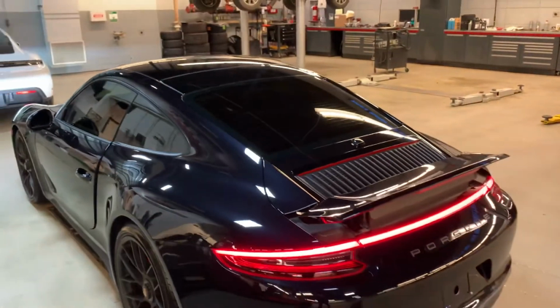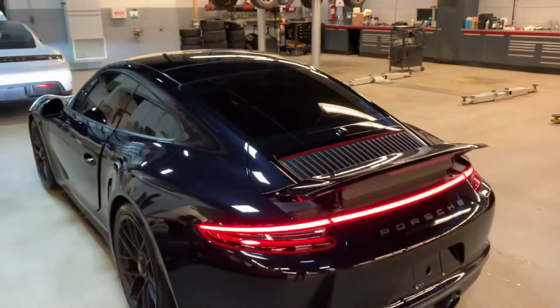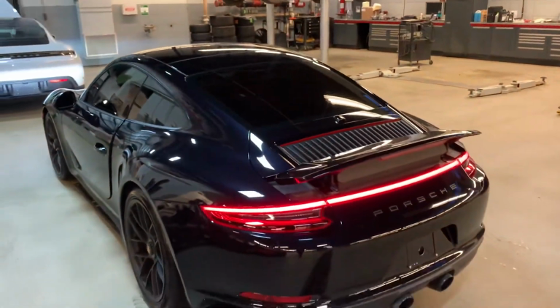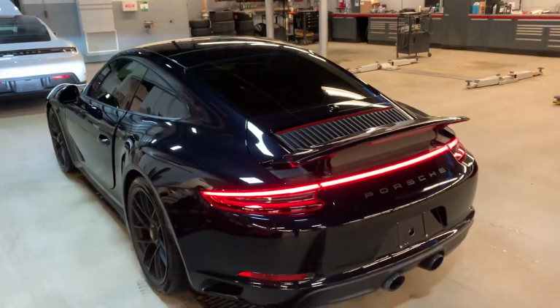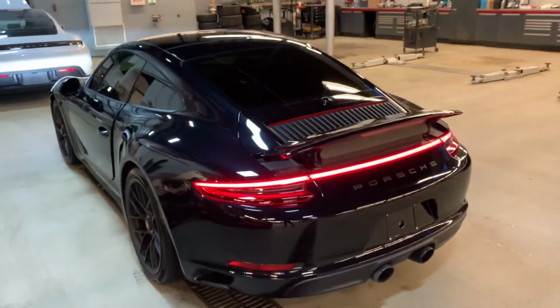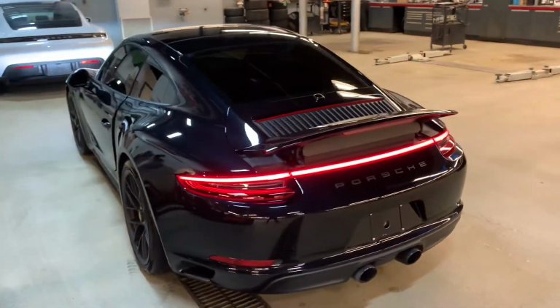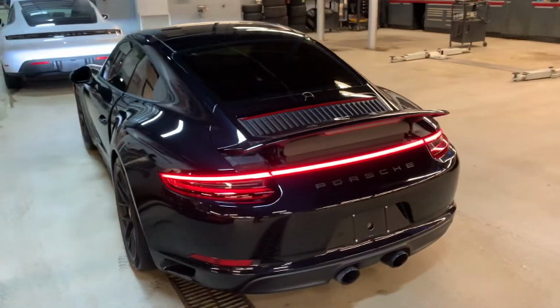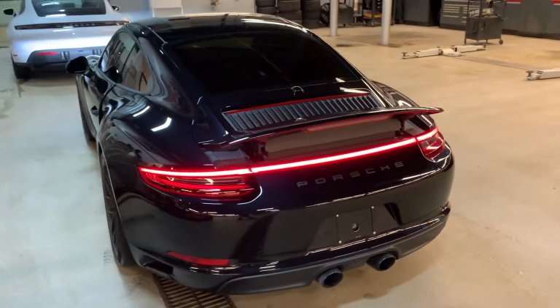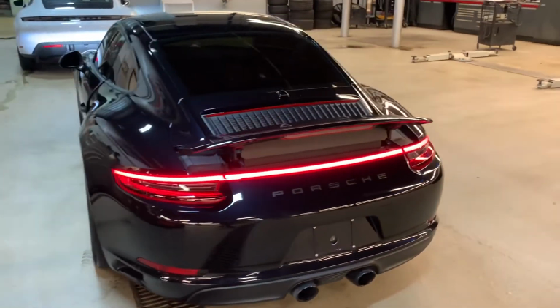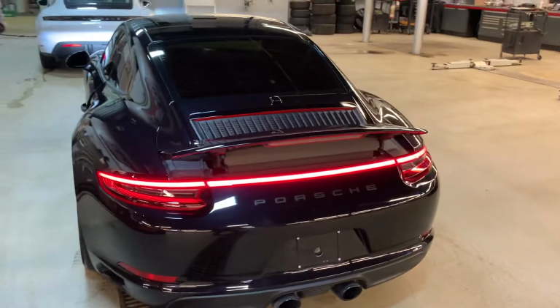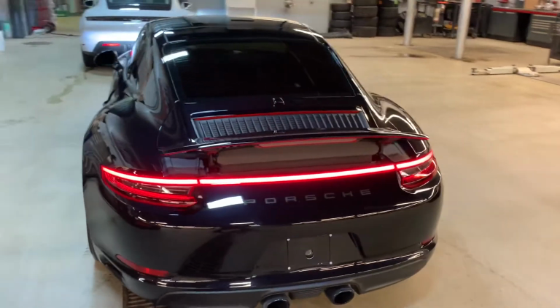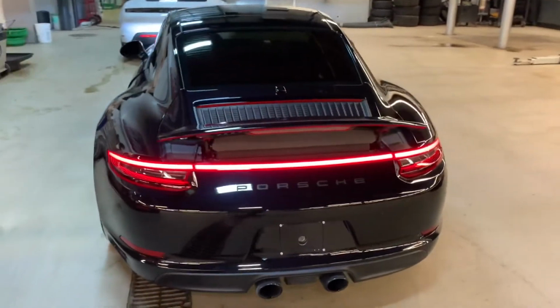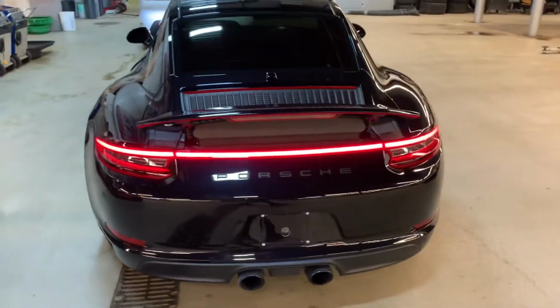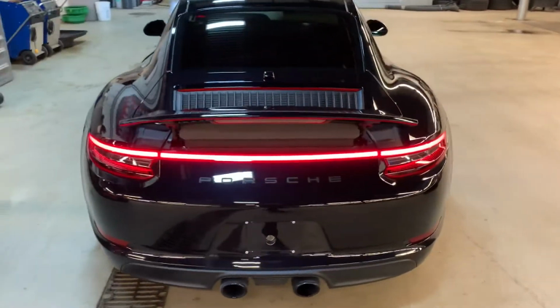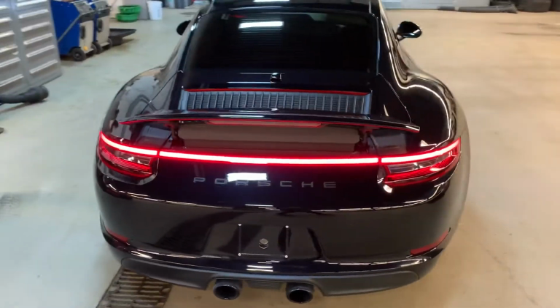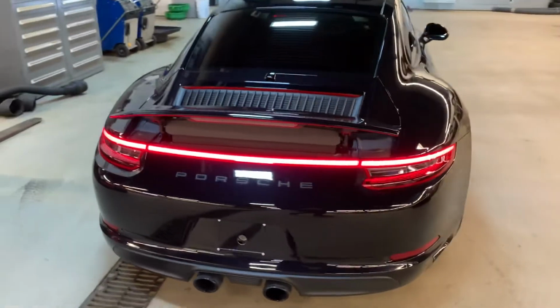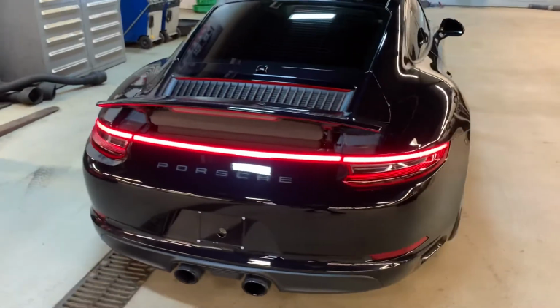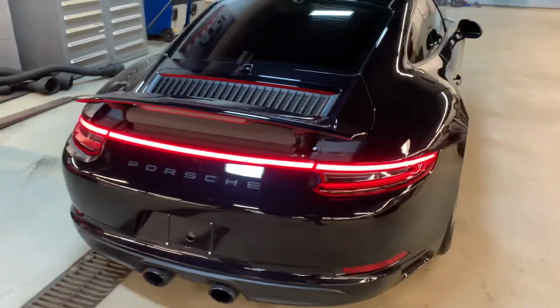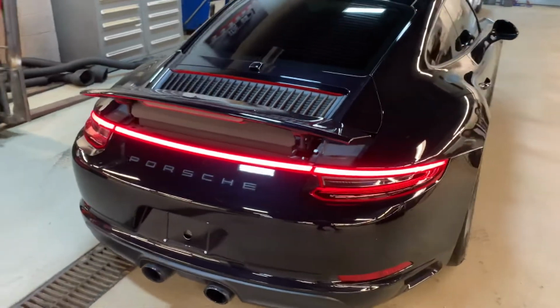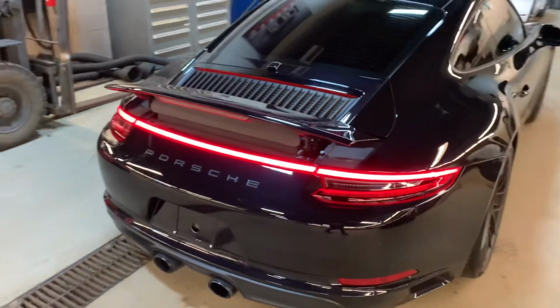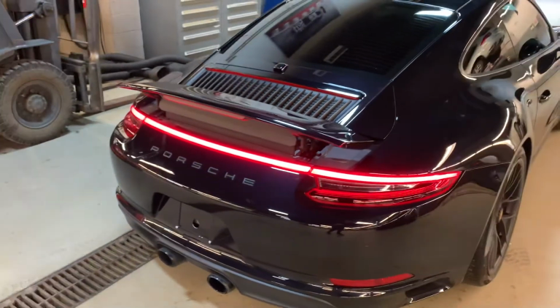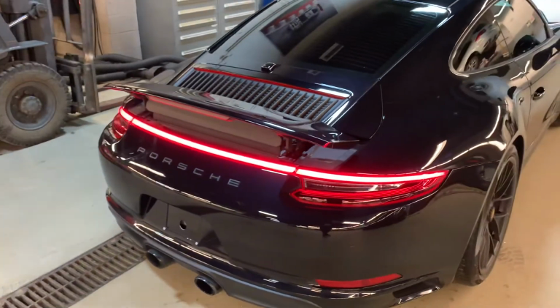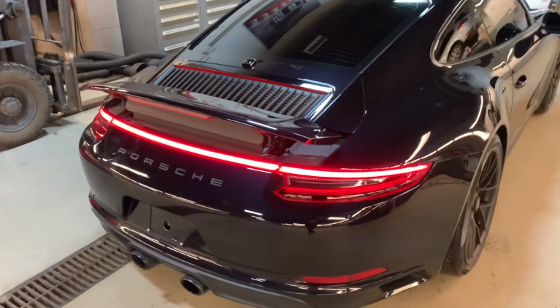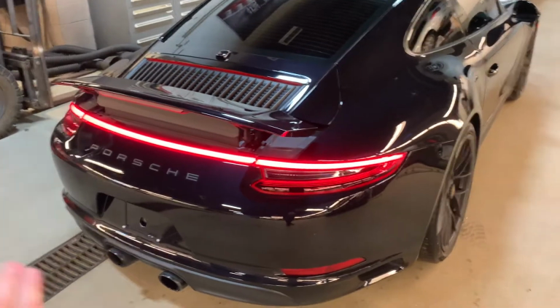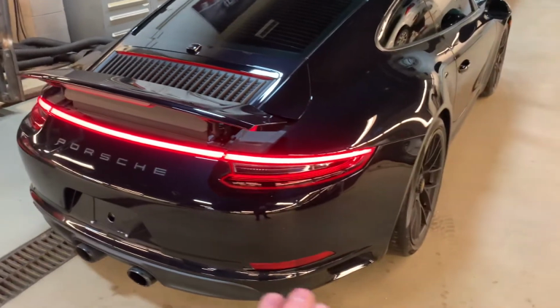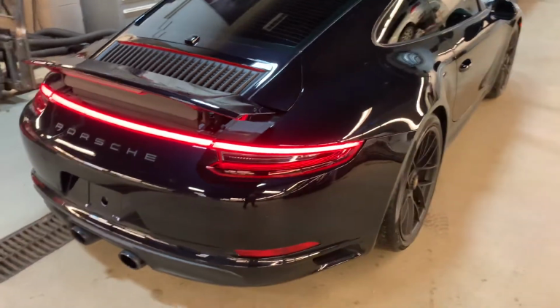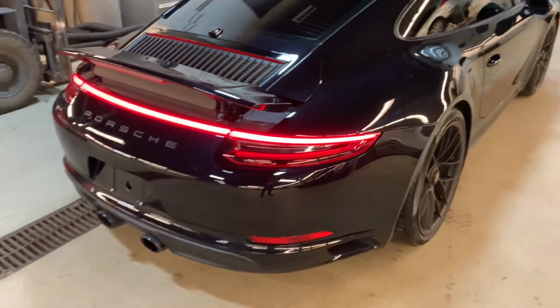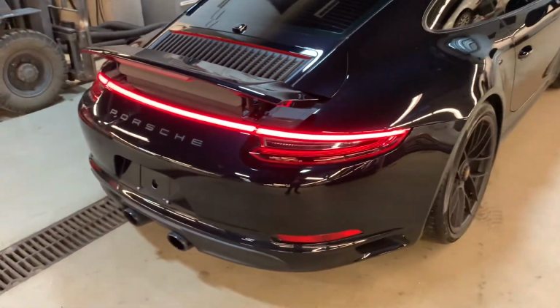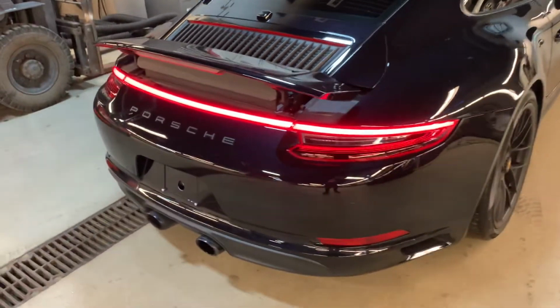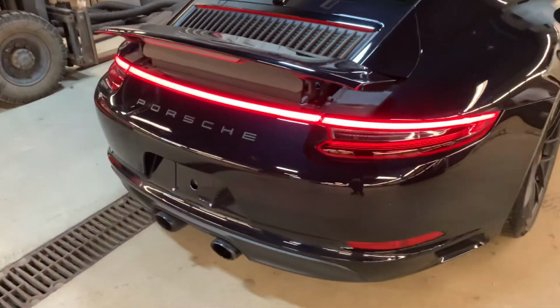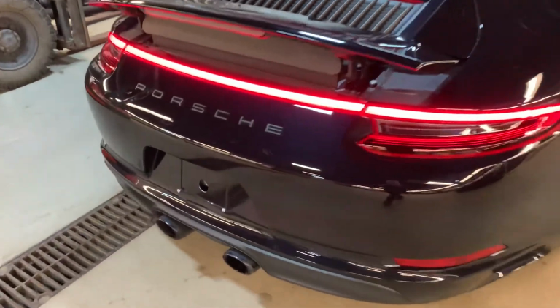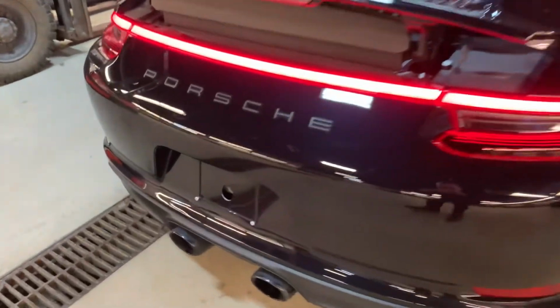Moving to the back of the car, you've got the auto deployable rear wing and you can also set it up manually like I have here. Being all-wheel drive, it gets the full light bar all the way across the back, and we've got the nice sport exhaust here.